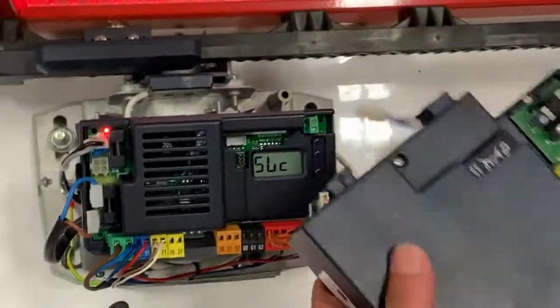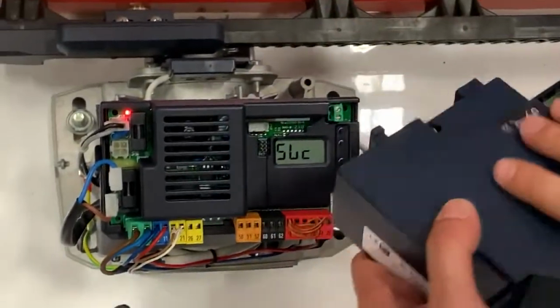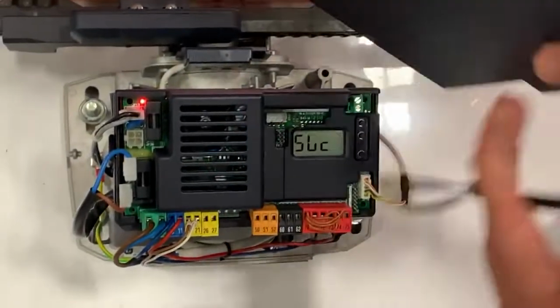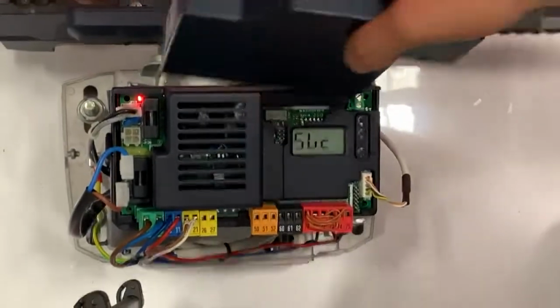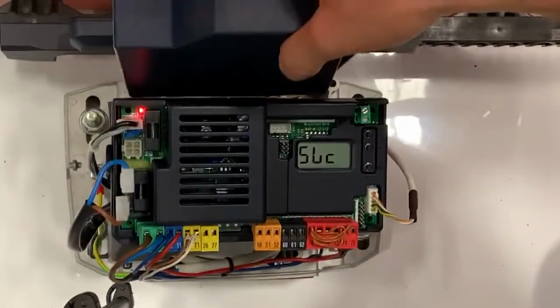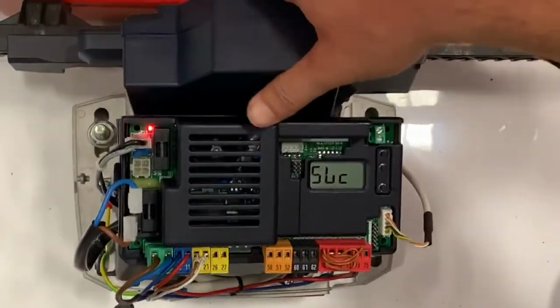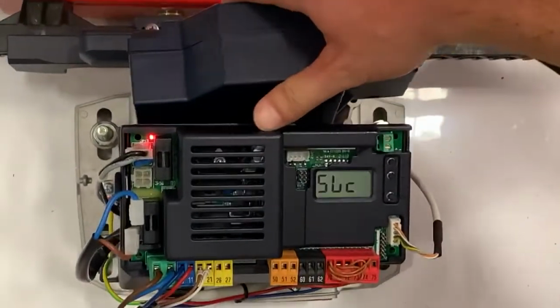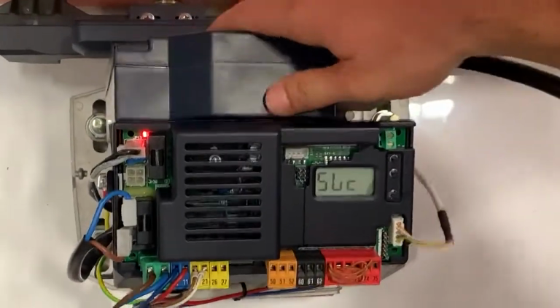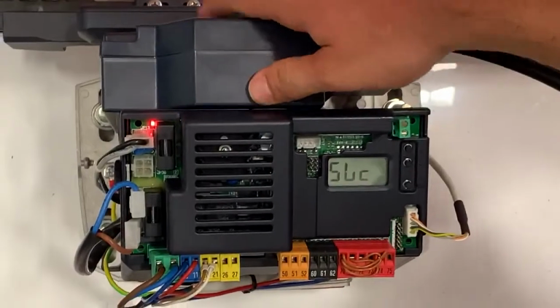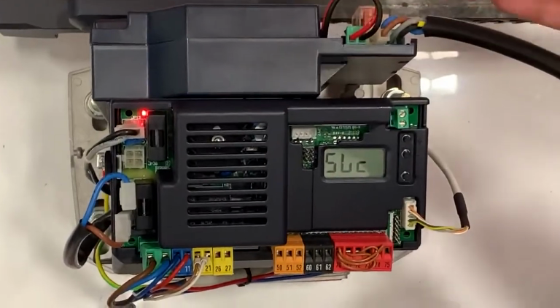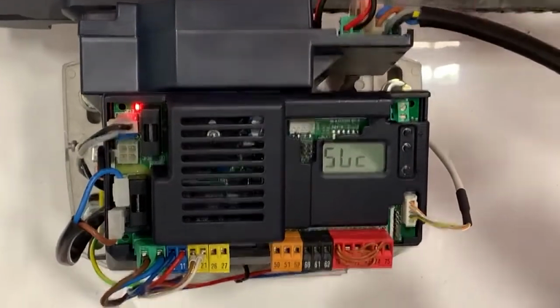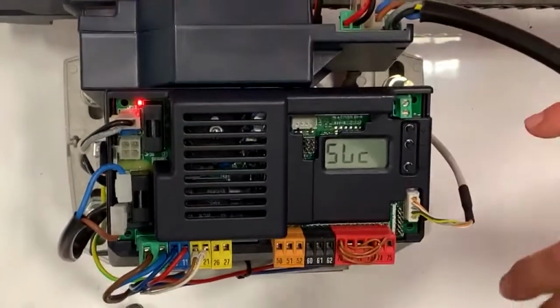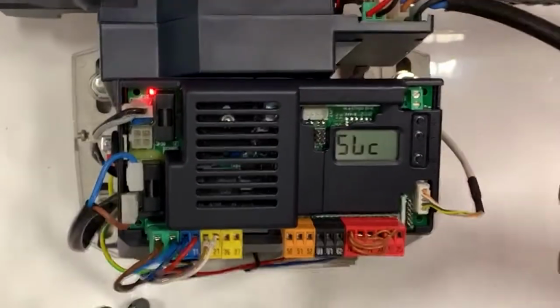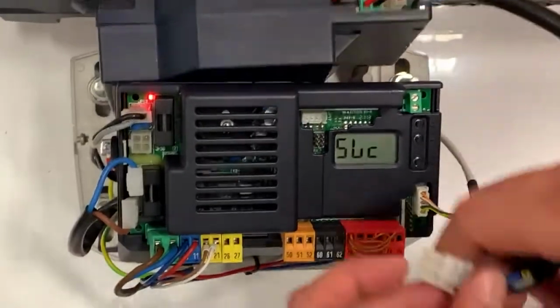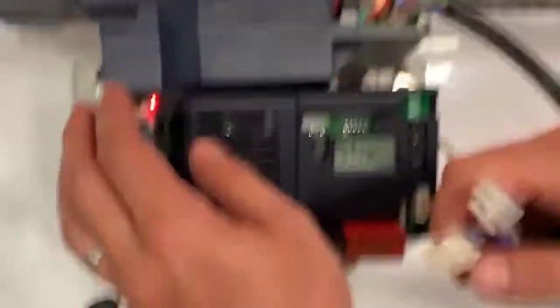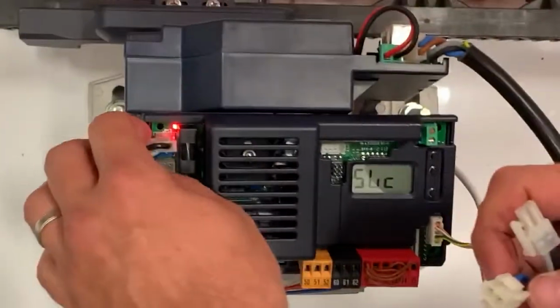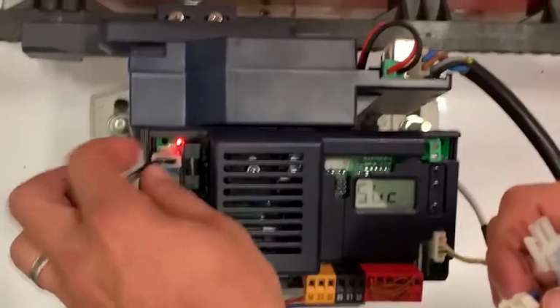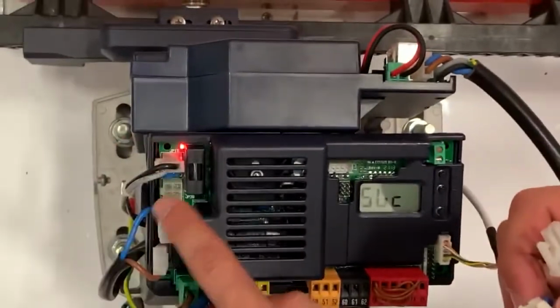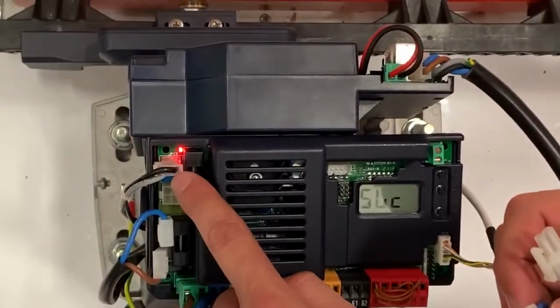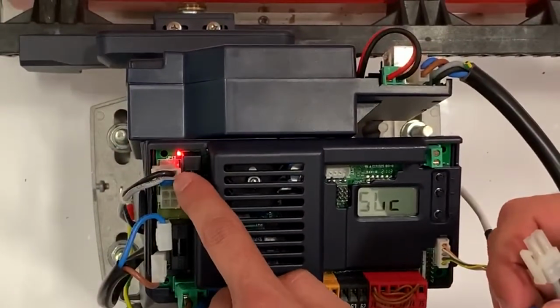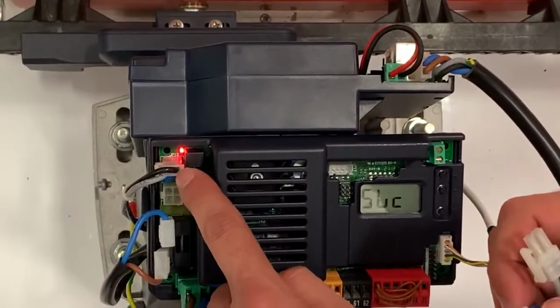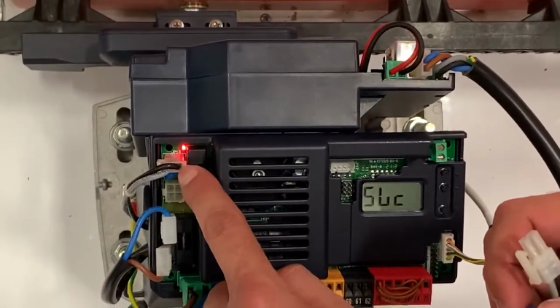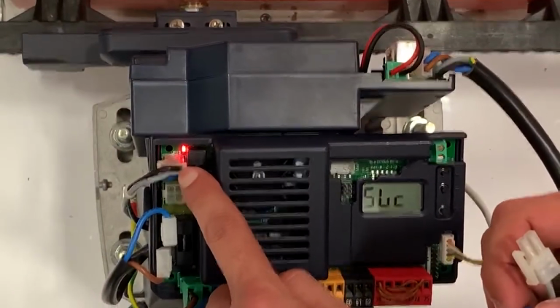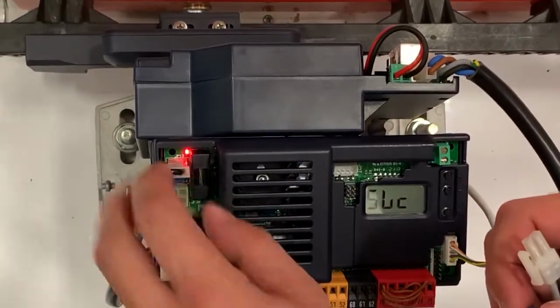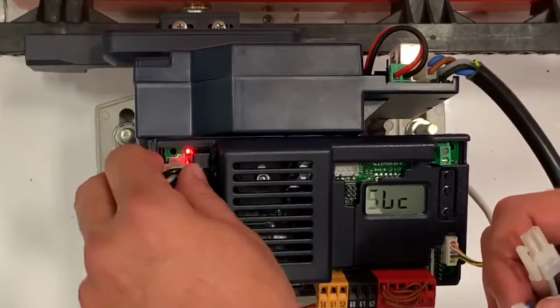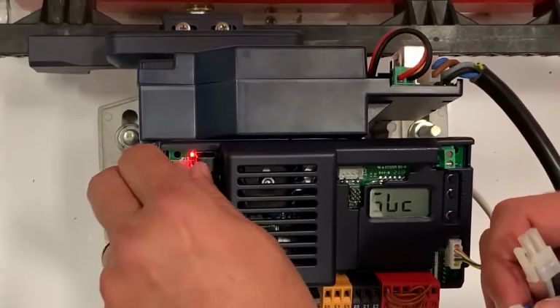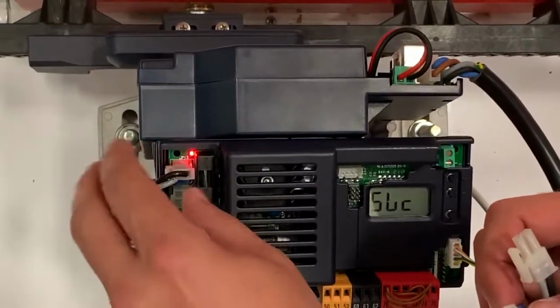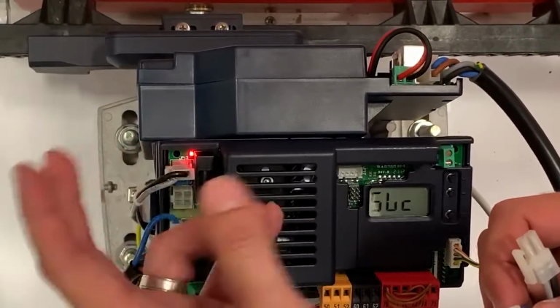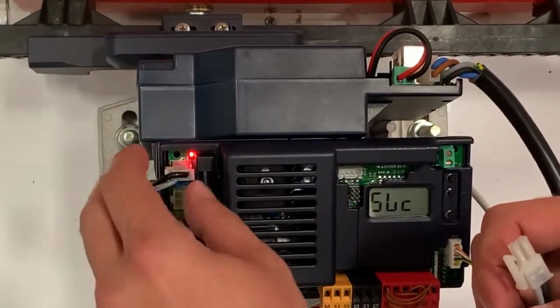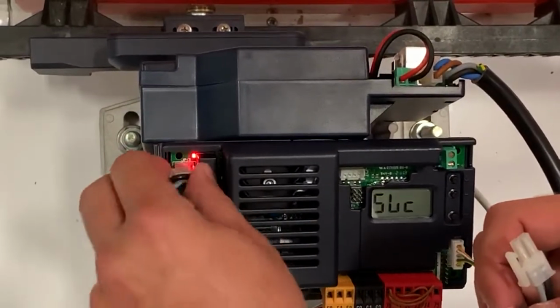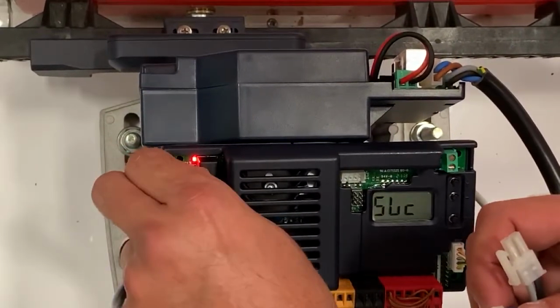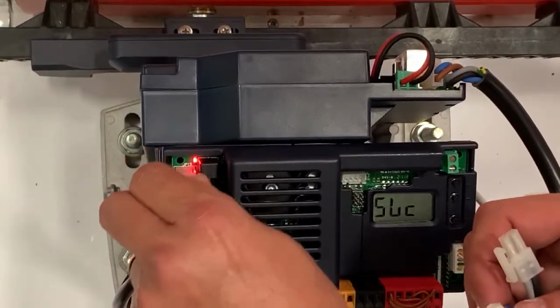It actually slides in there pretty easy and it sits in there under the cover. You would actually unplug that 24-volt power for the operator that I showed you earlier.